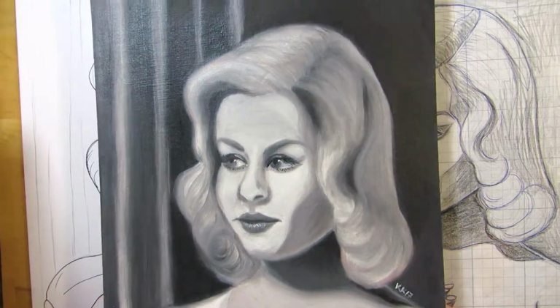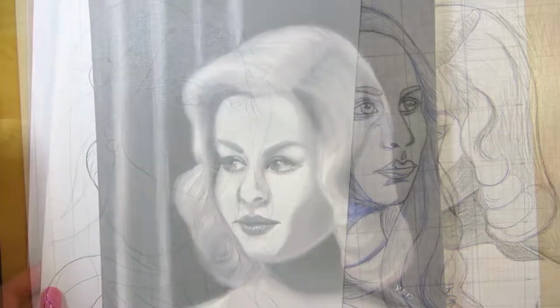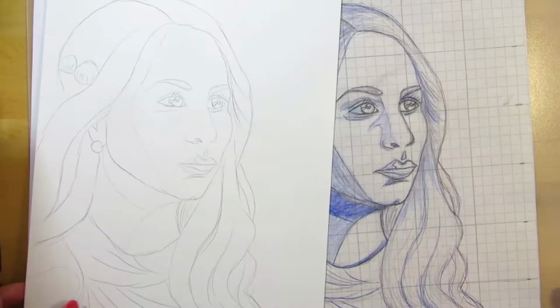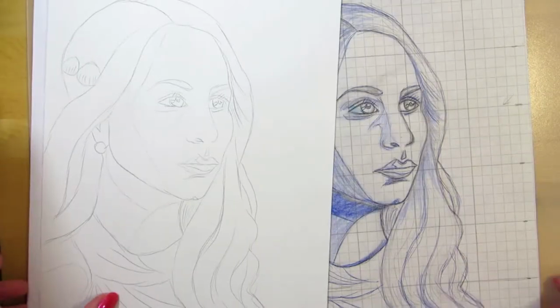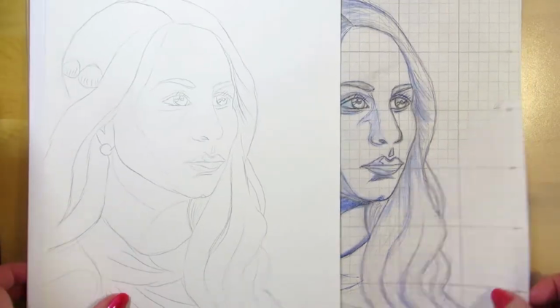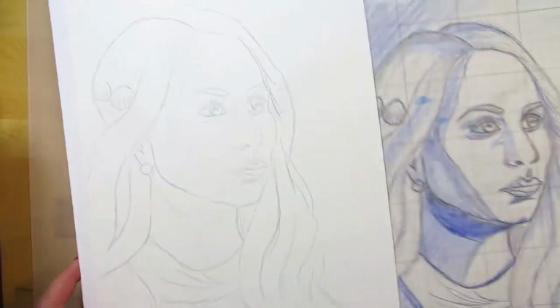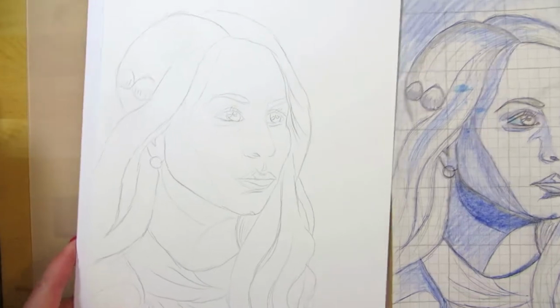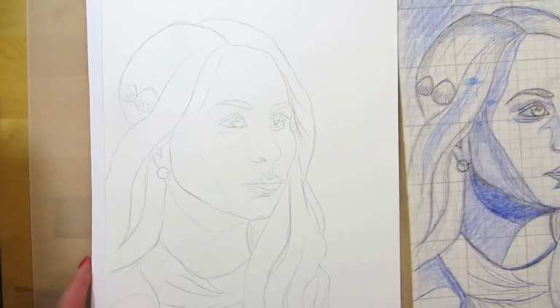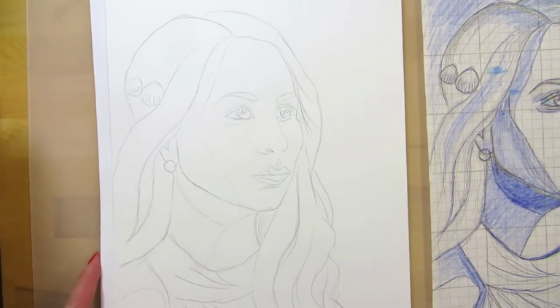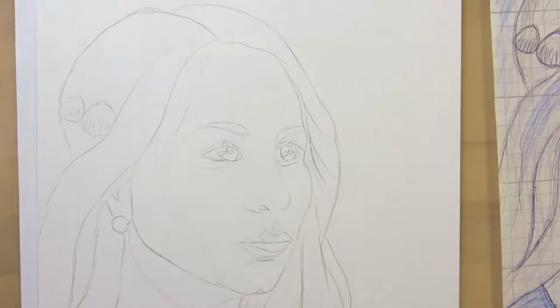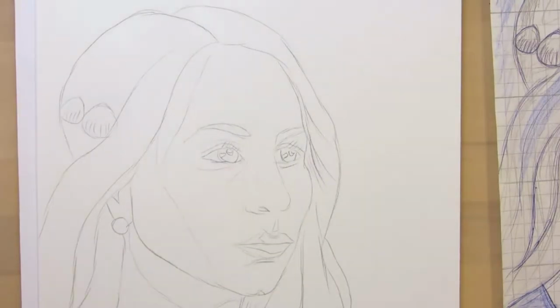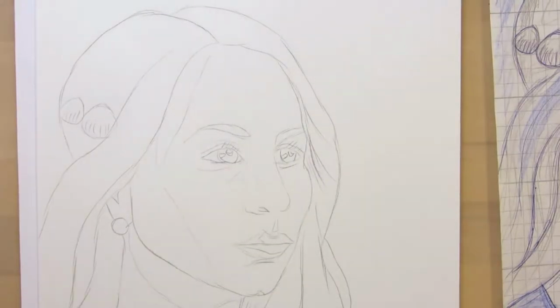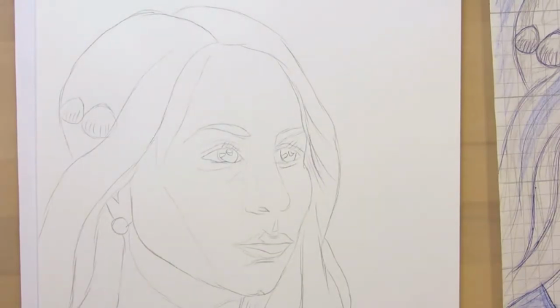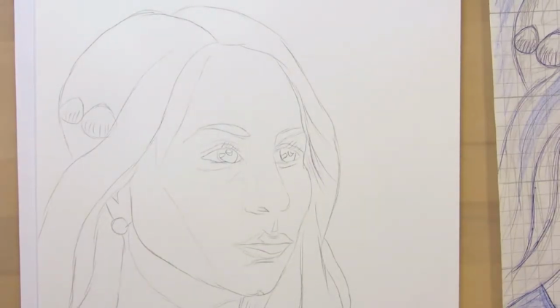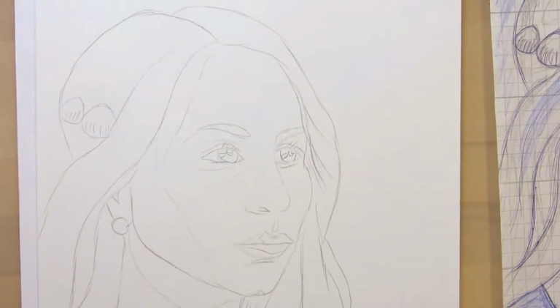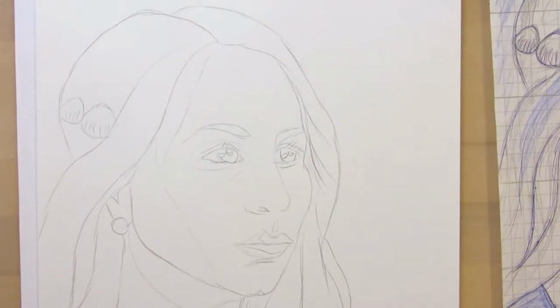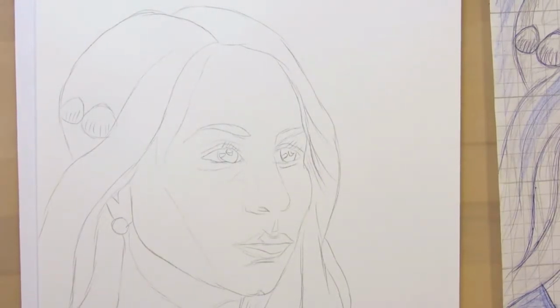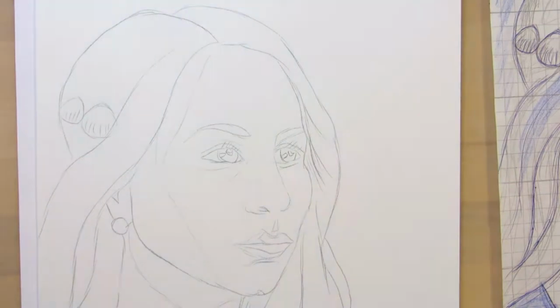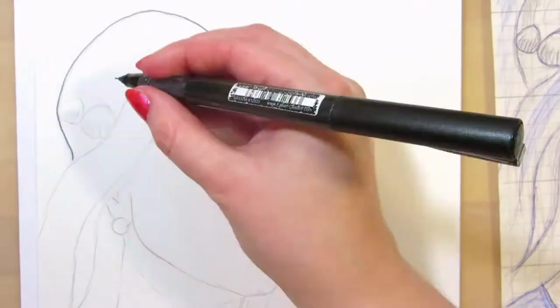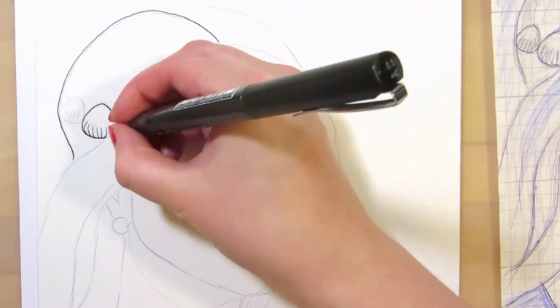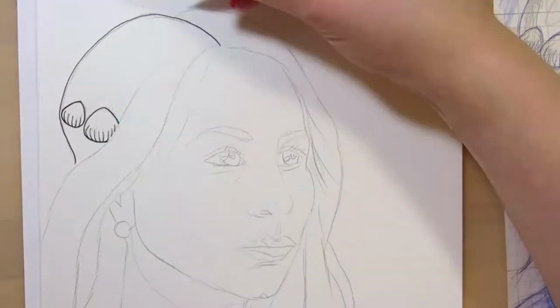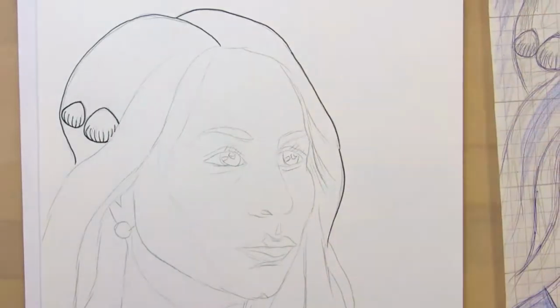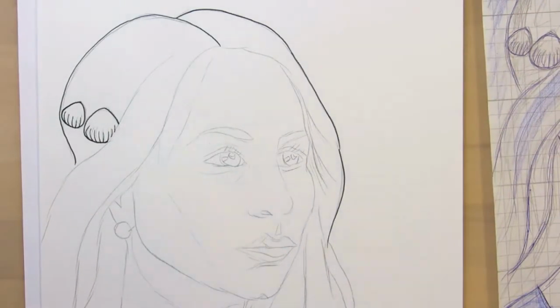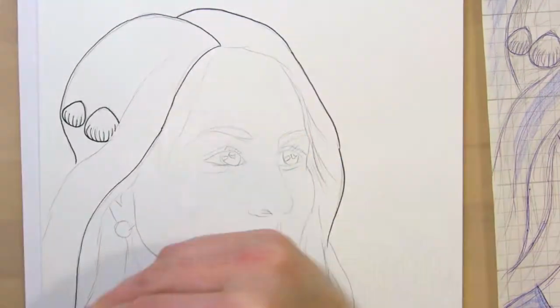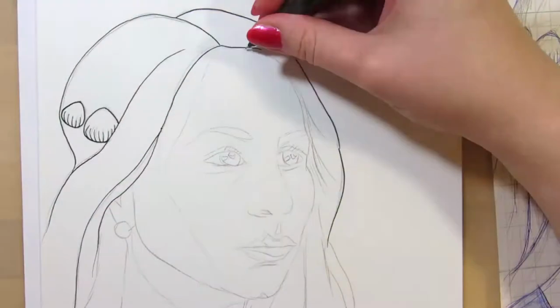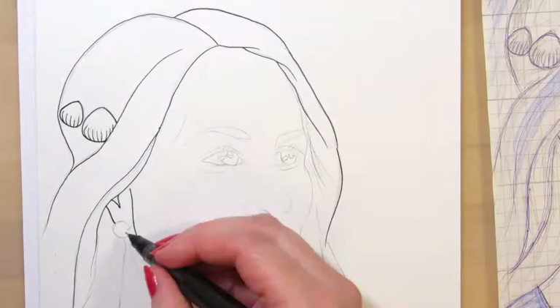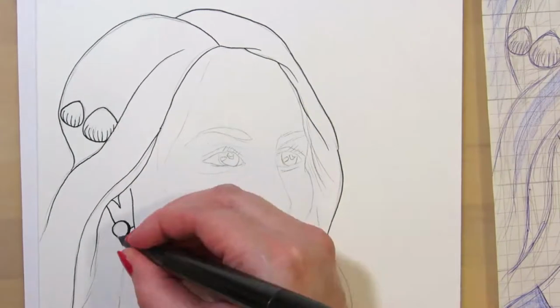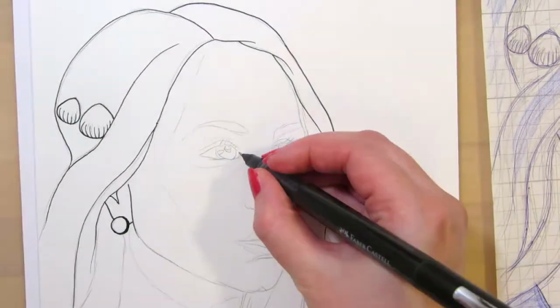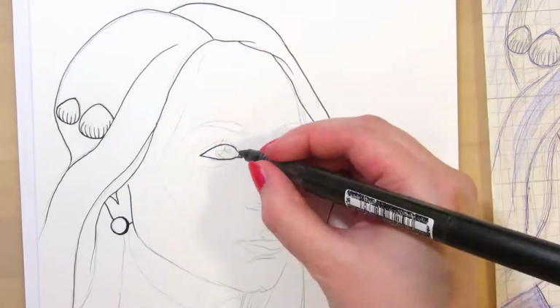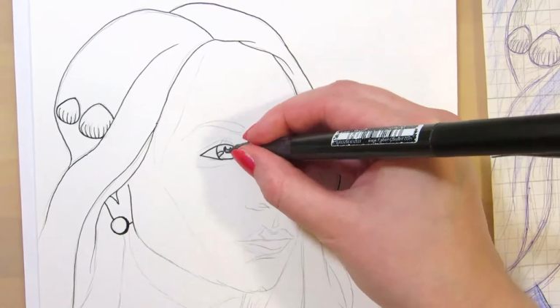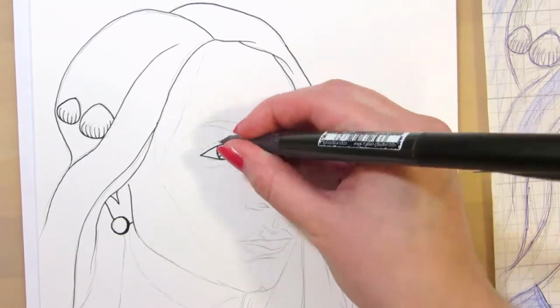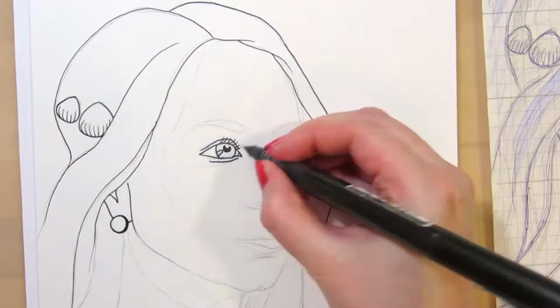After inking the line art and letting it dry, I erased the pencil lines and scanned the drawings in 300 dpi, which is the resolution you need for printing in A4 size. Then I edited them in Gimp.